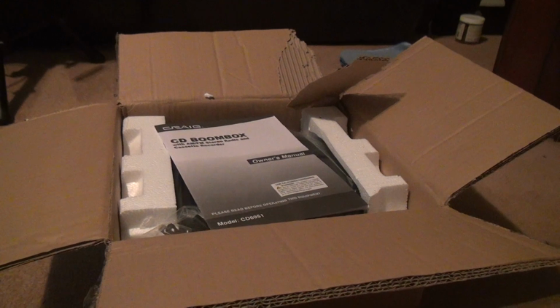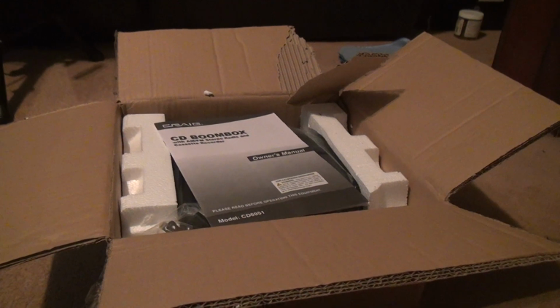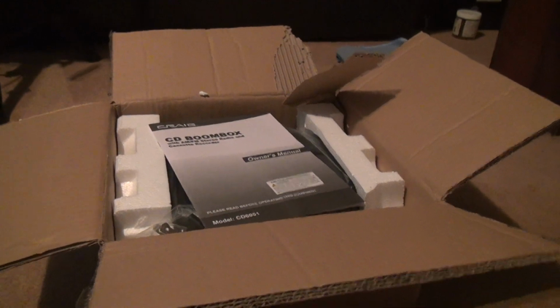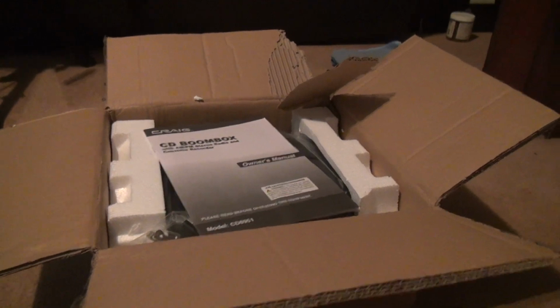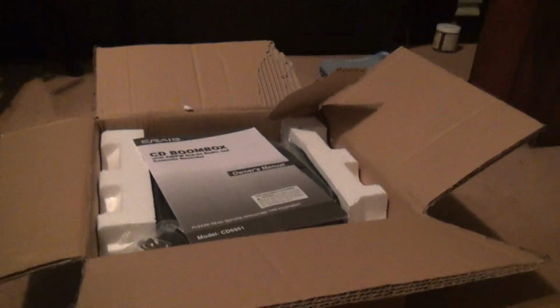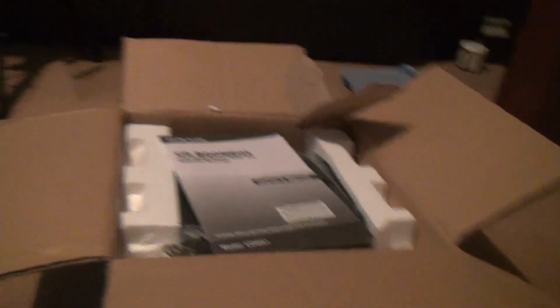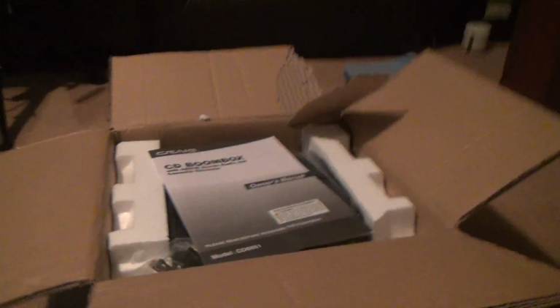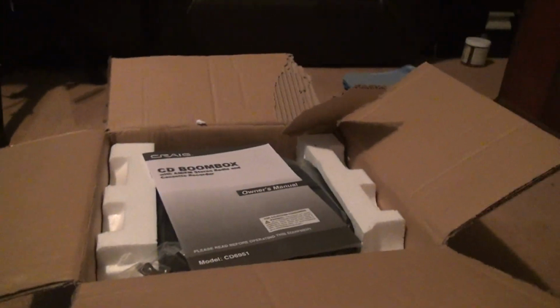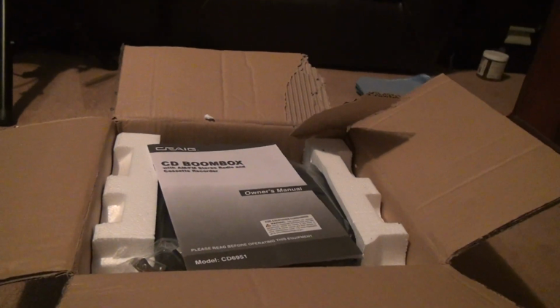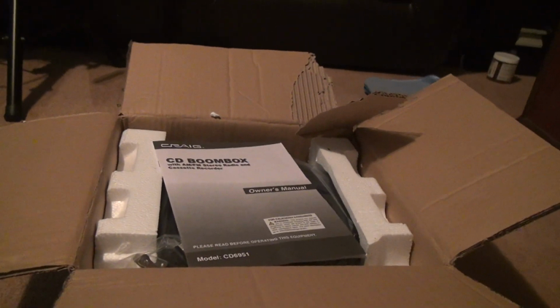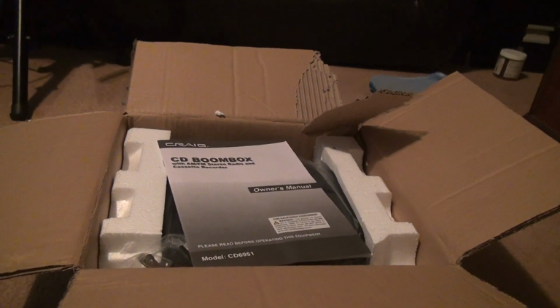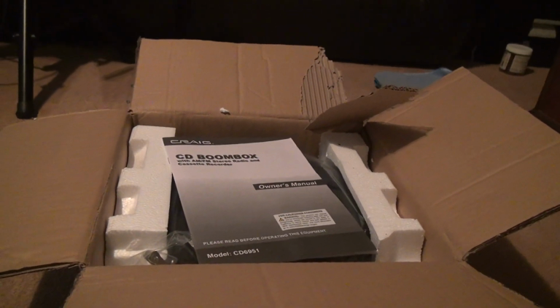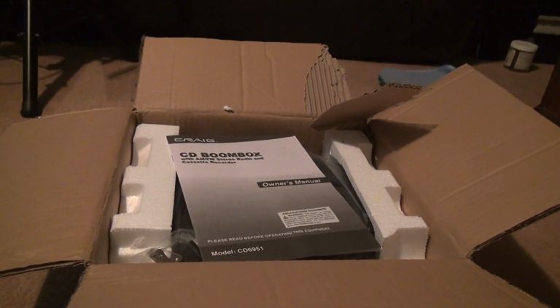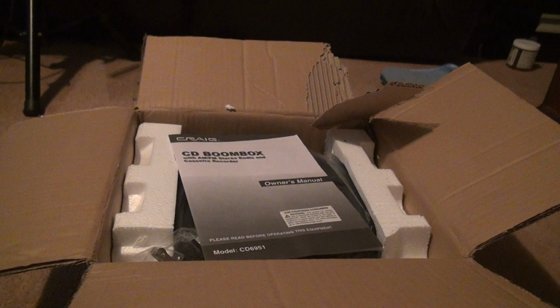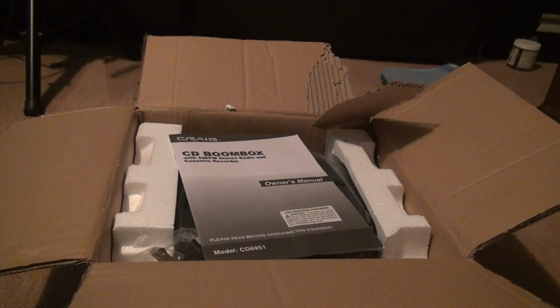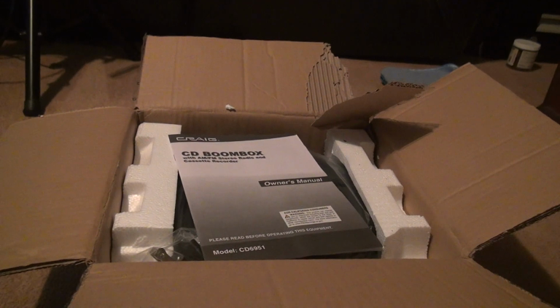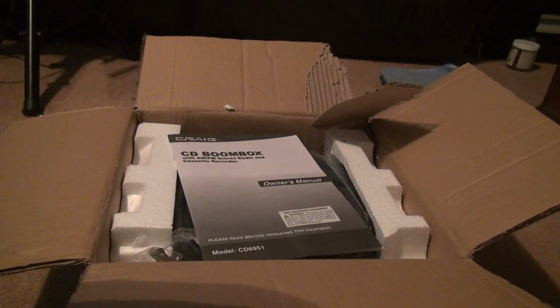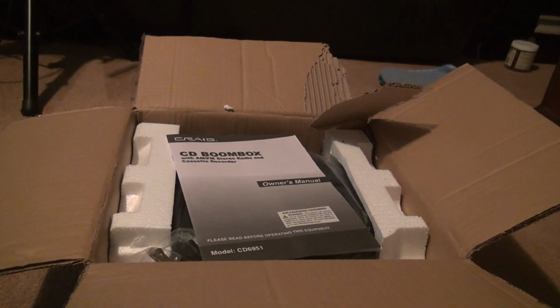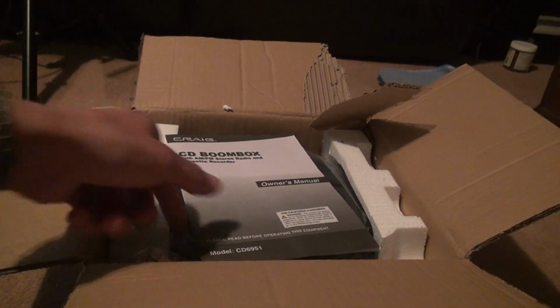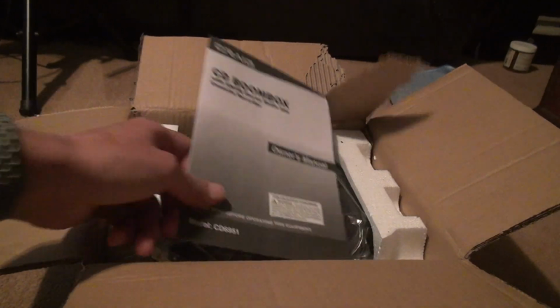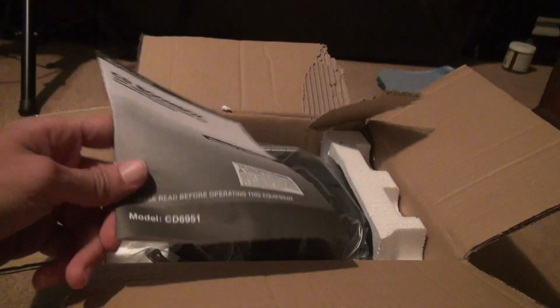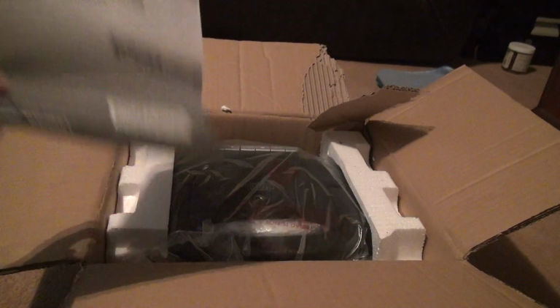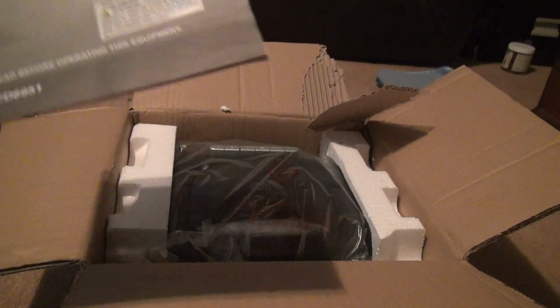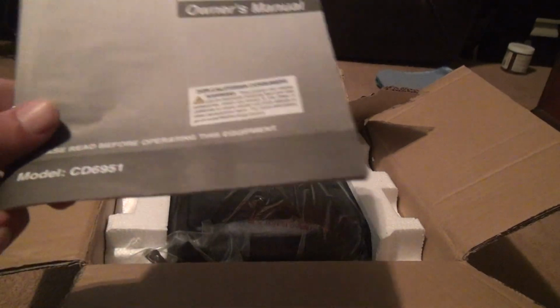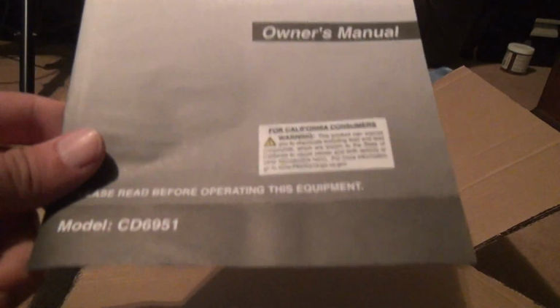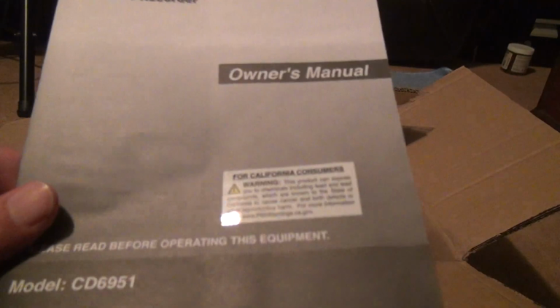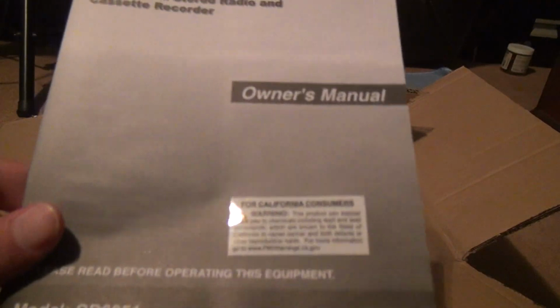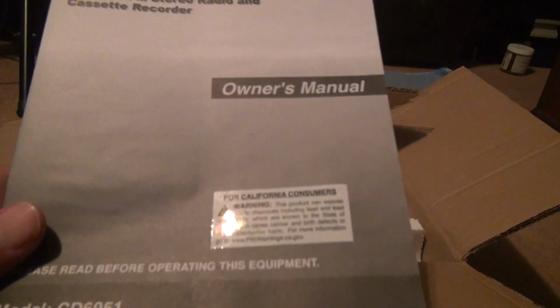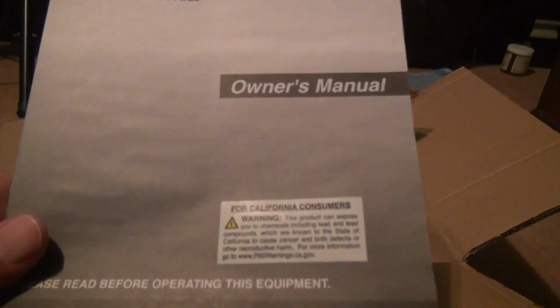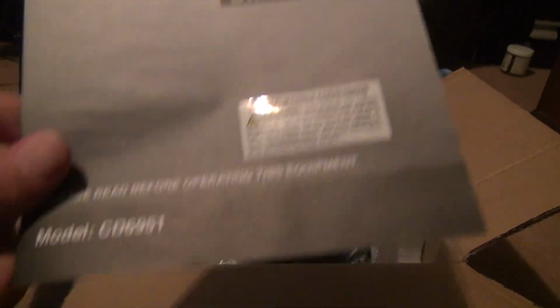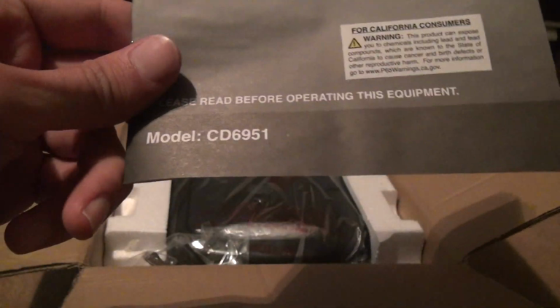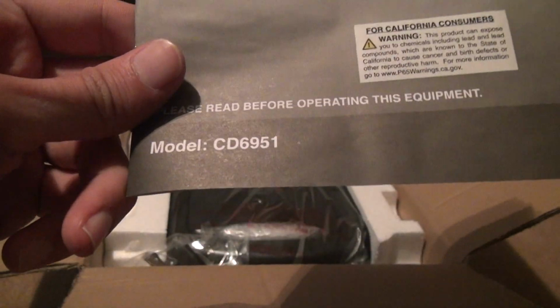This is the unboxing for the Craig CD Boombox. I don't think it has a specific... yeah, it does have a model number. Didn't want to screw that one up. CD 6951.